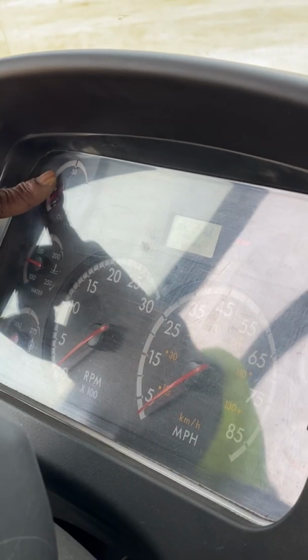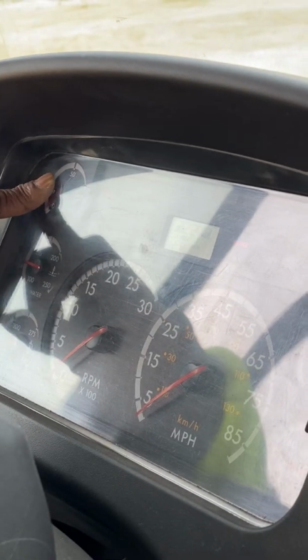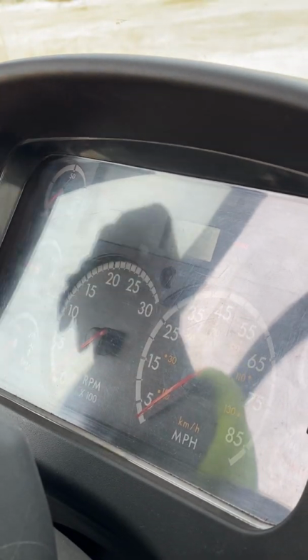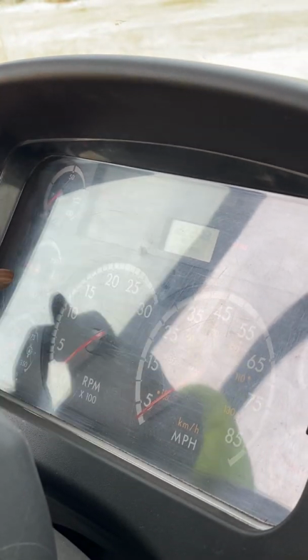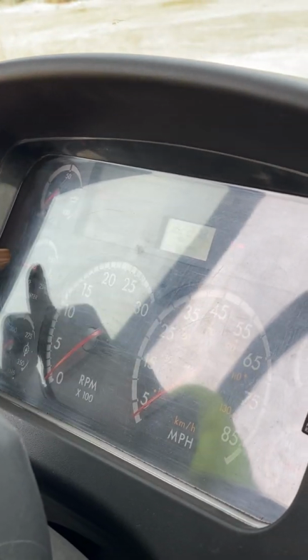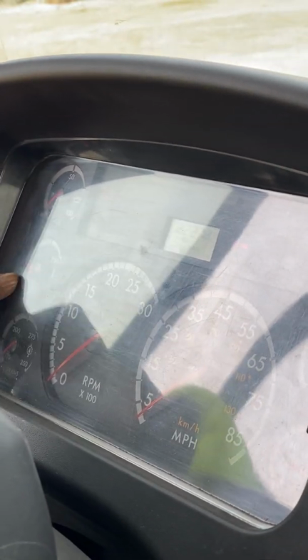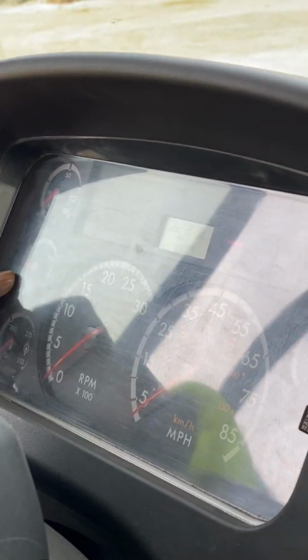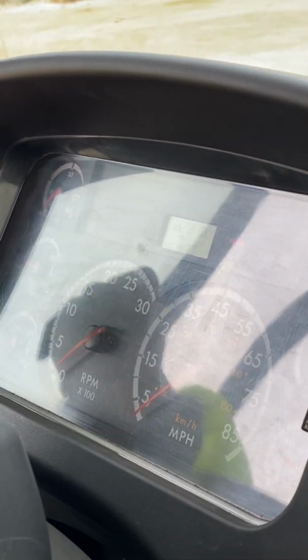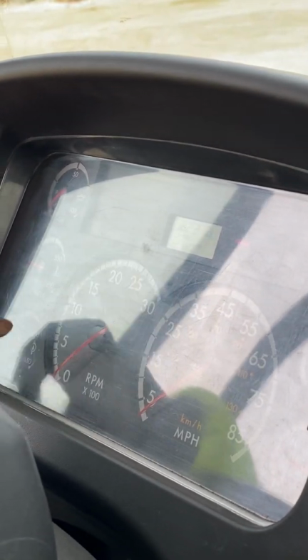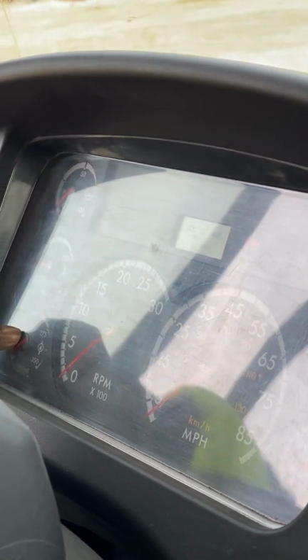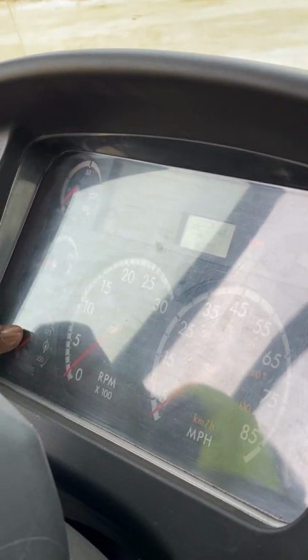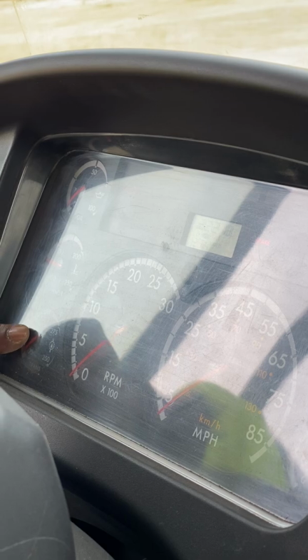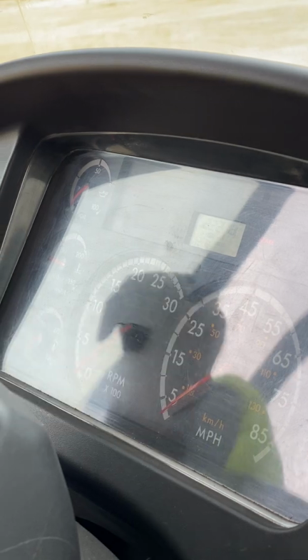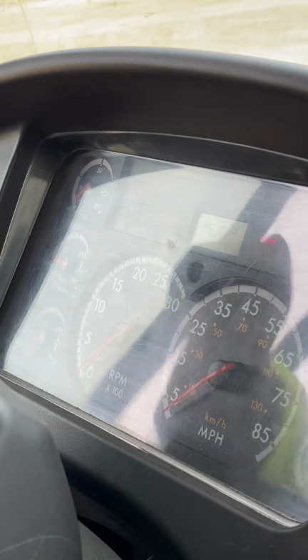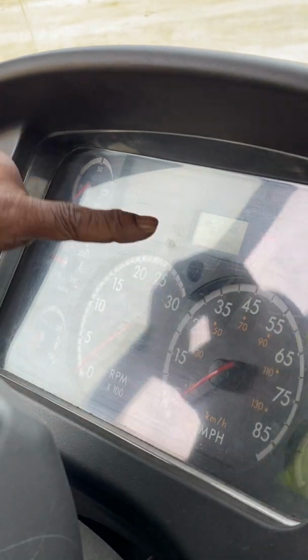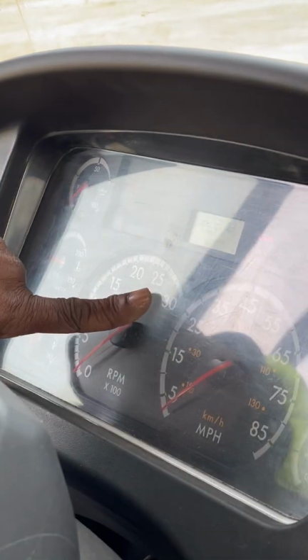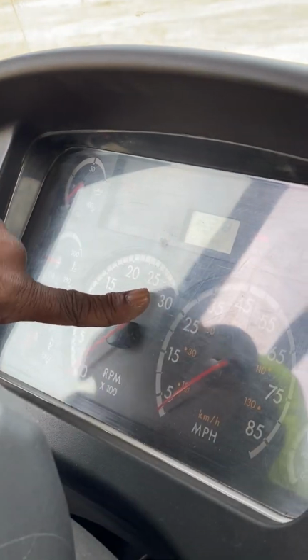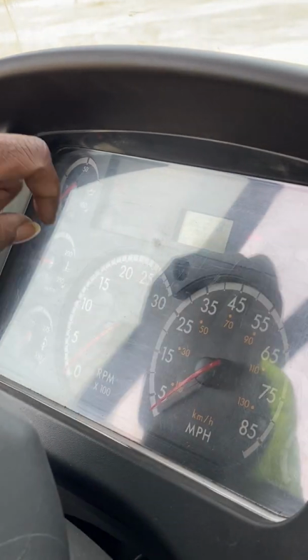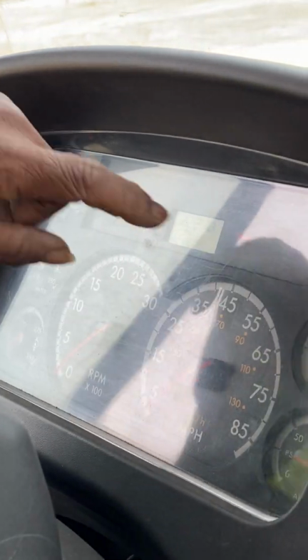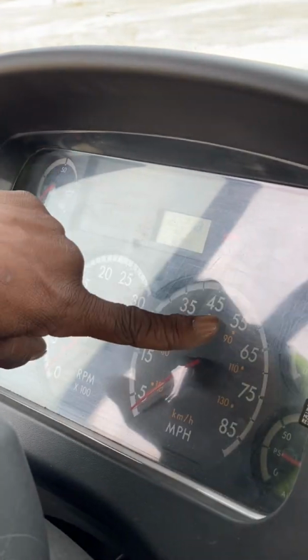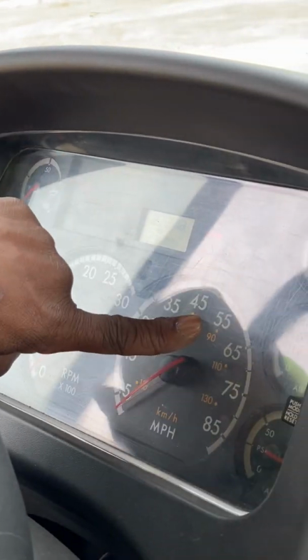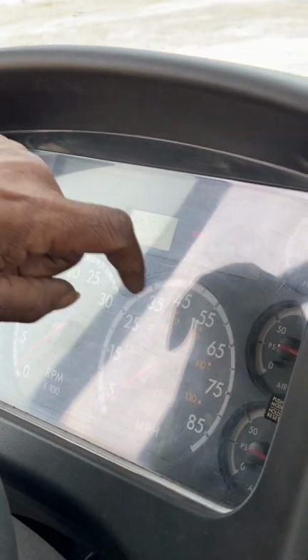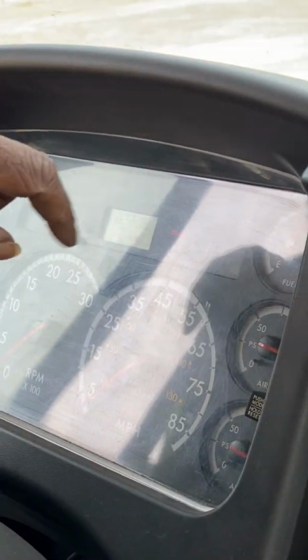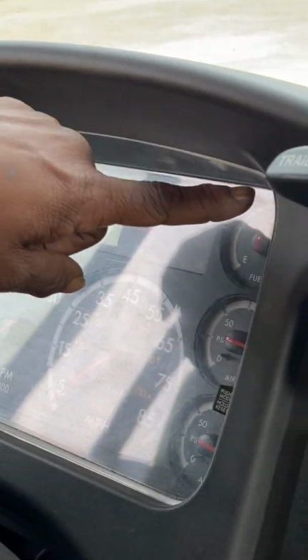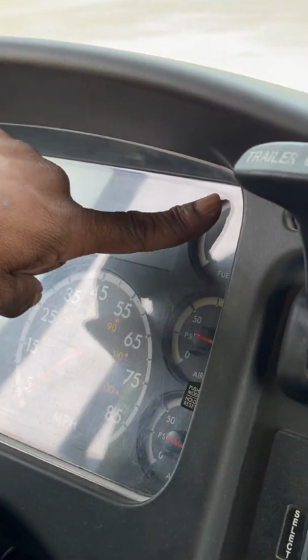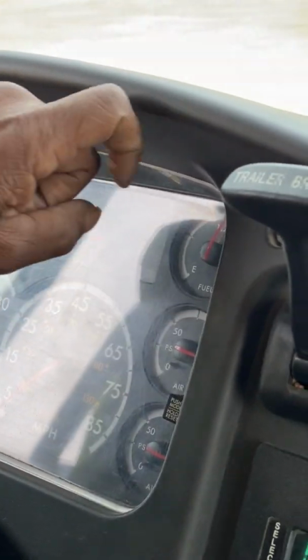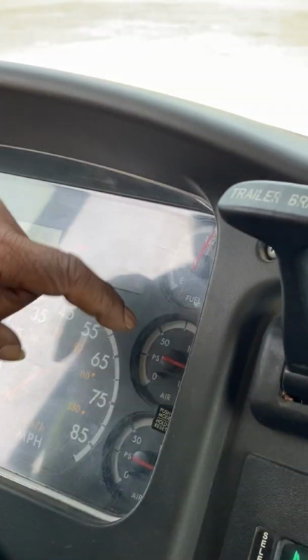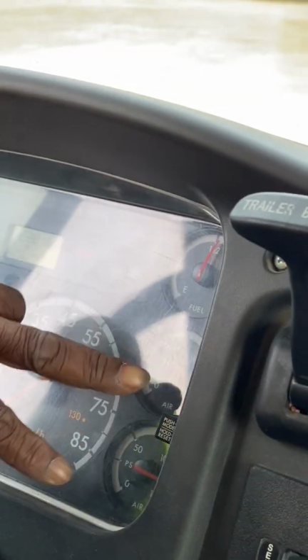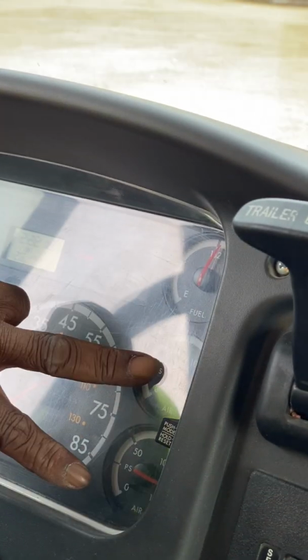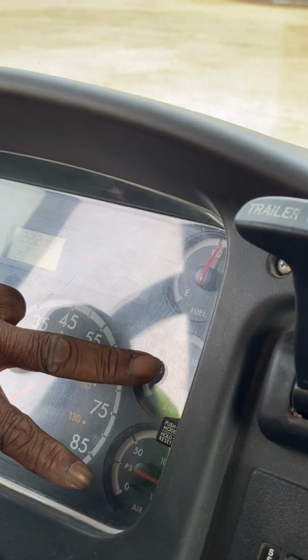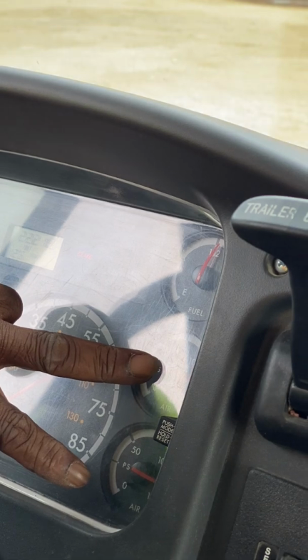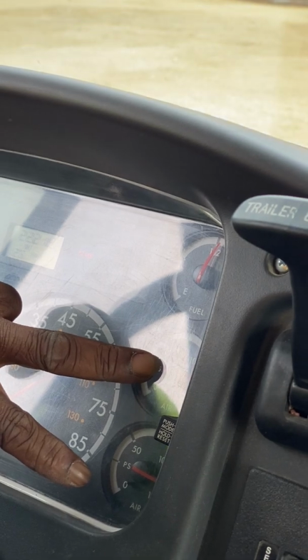I'm checking my oil gauge, my water gauge, my transmission gauge, my RPMs, my miles per hour, my fuel gauge, and my two air gauges.